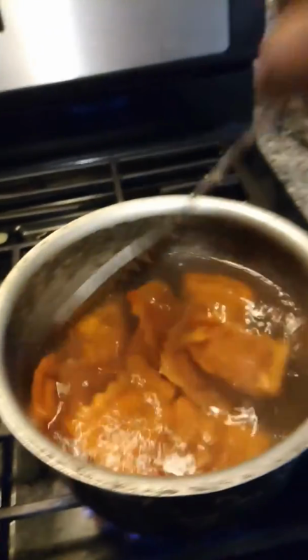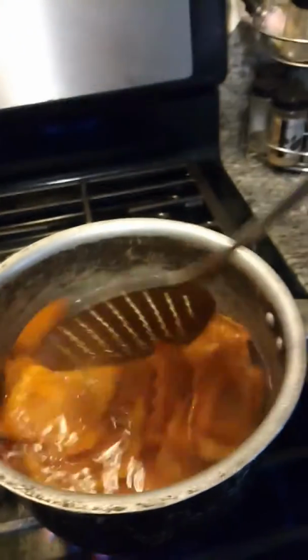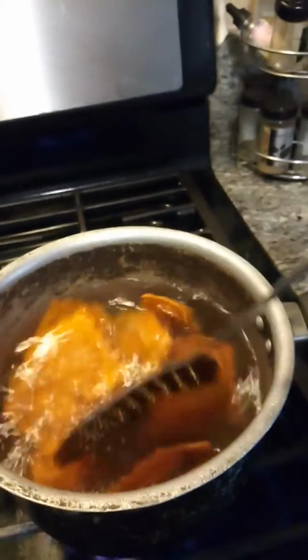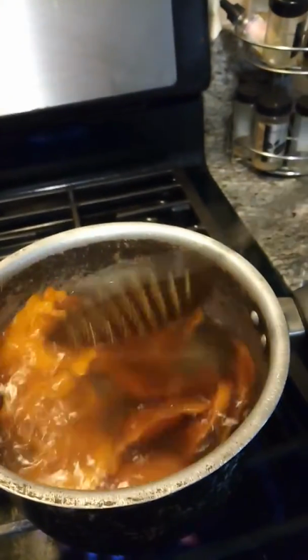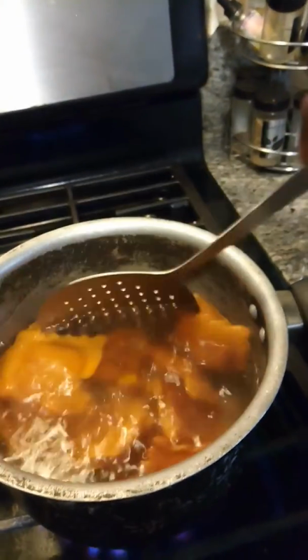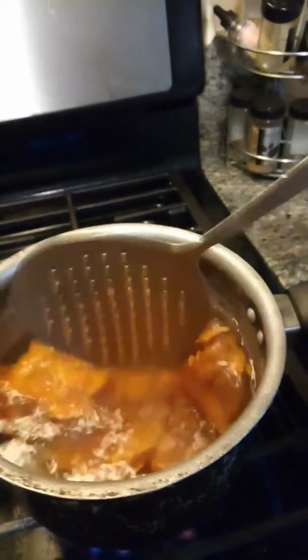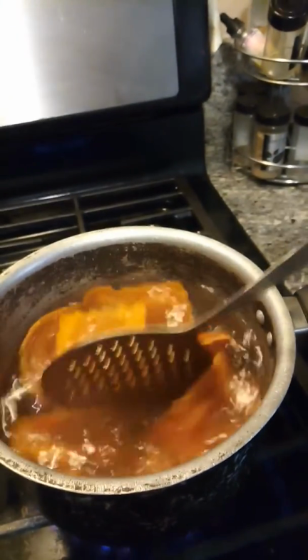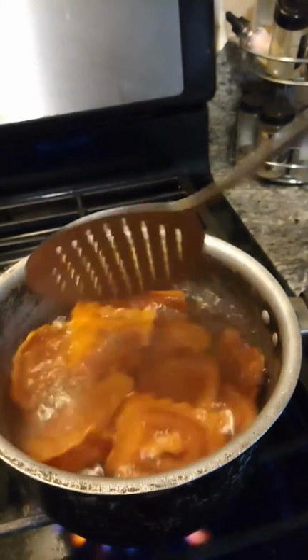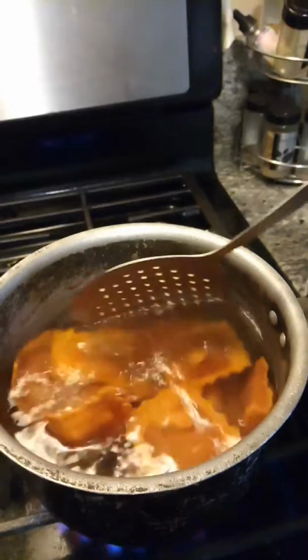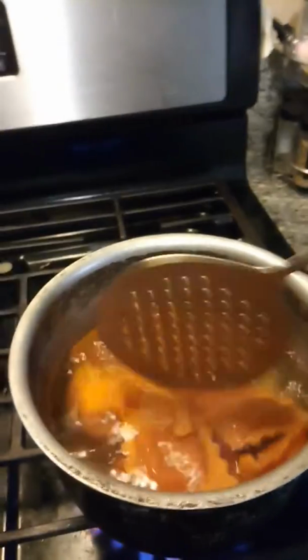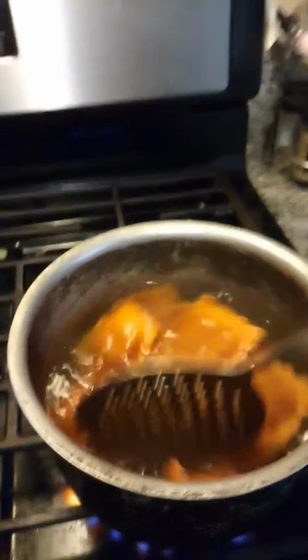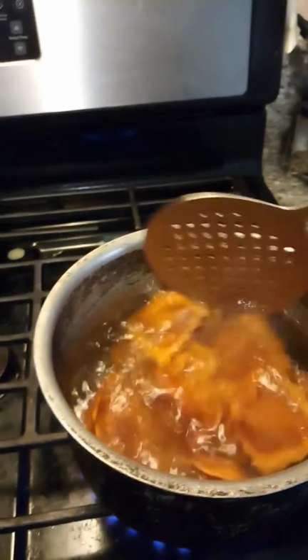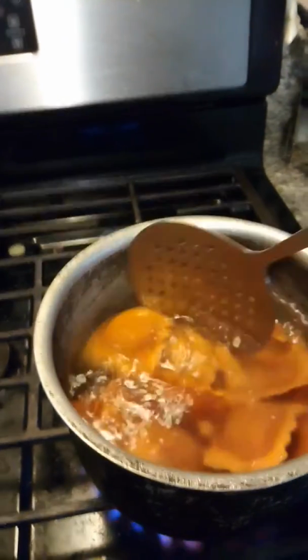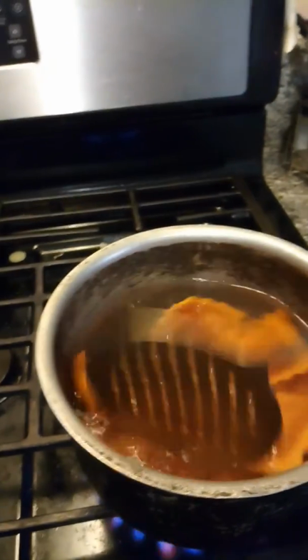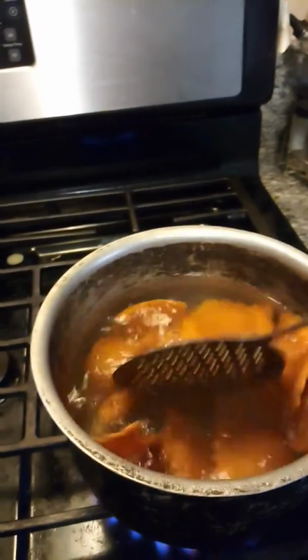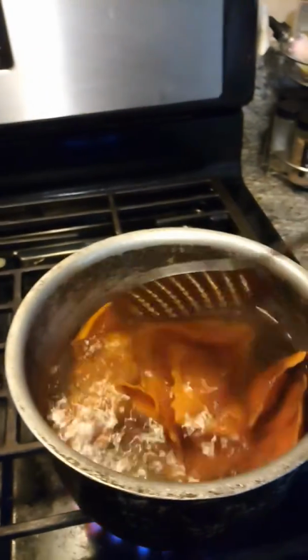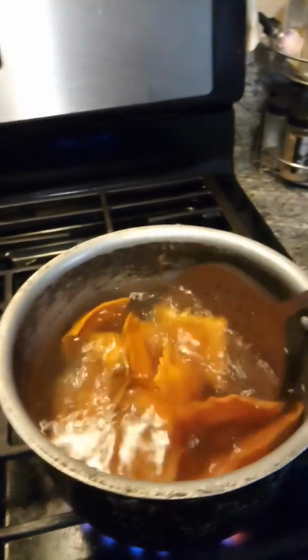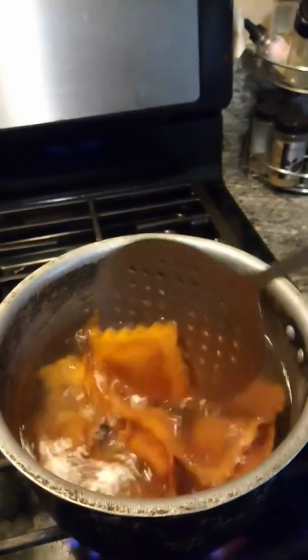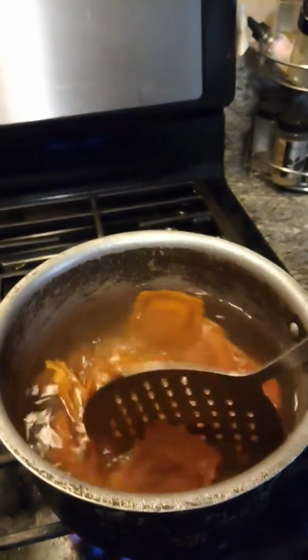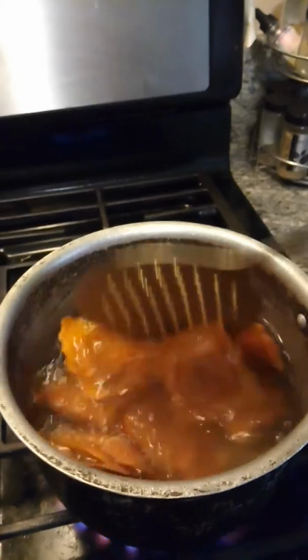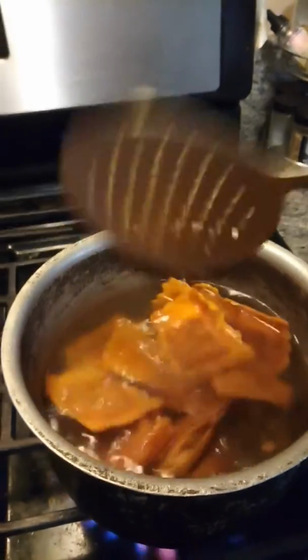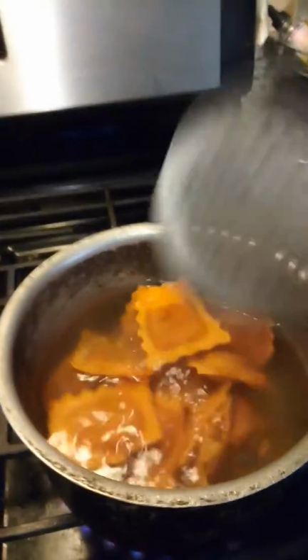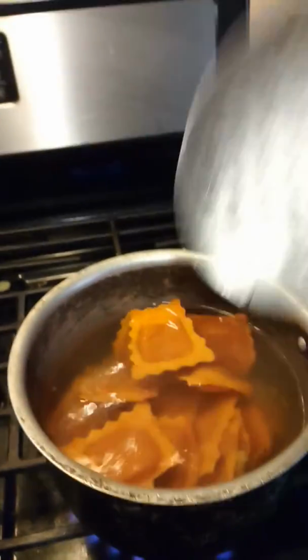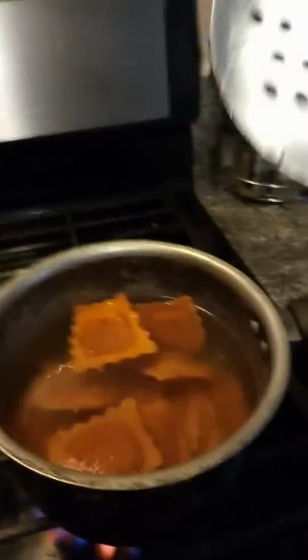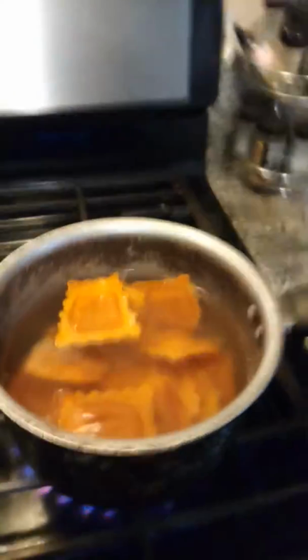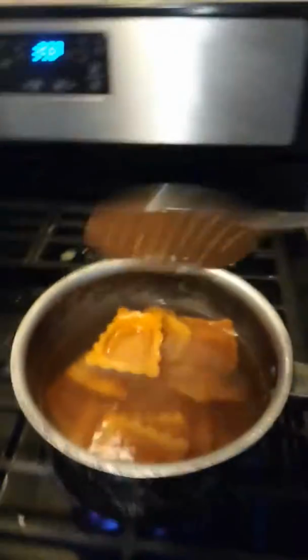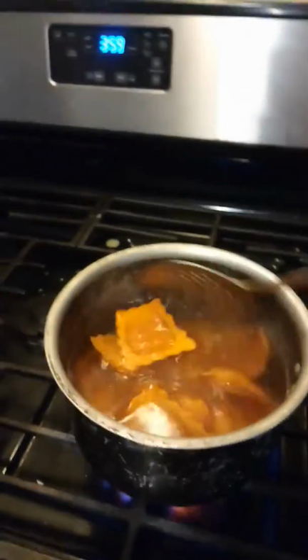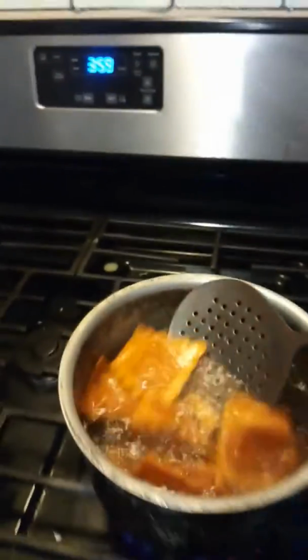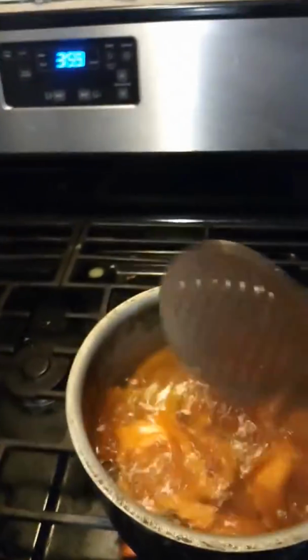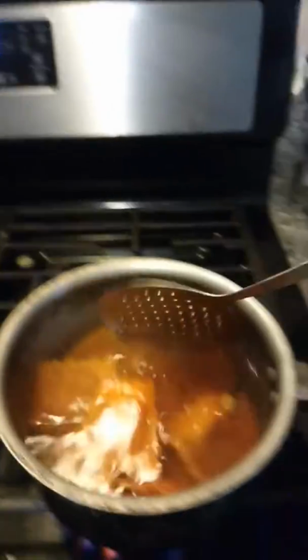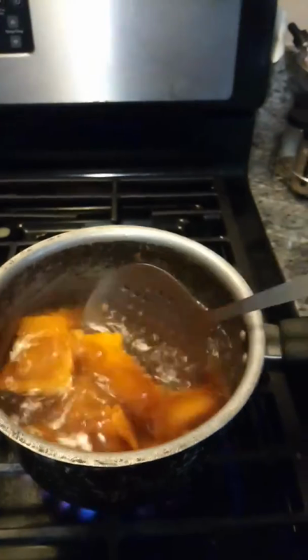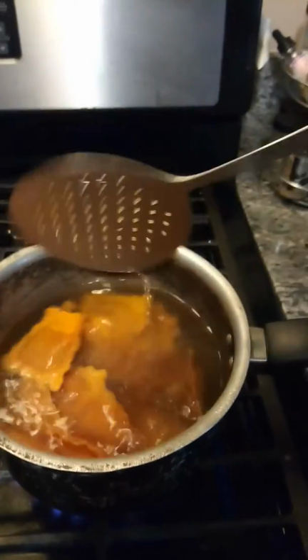This is my first meal on my YouTube channel. If you want to know more about this, just like and subscribe, ask me some questions in the comments, and thank you guys for watching.